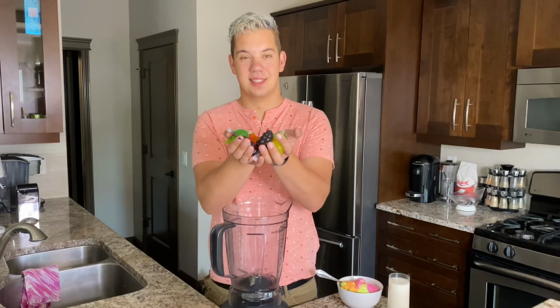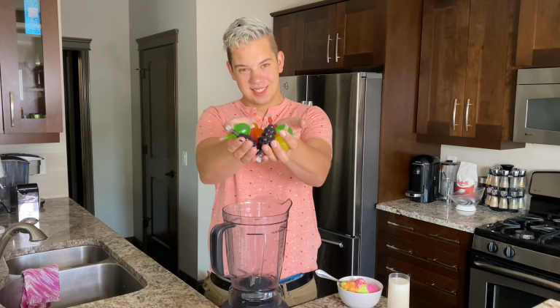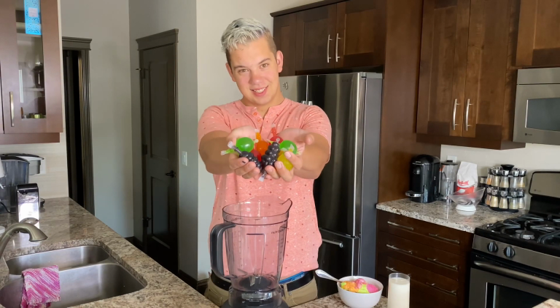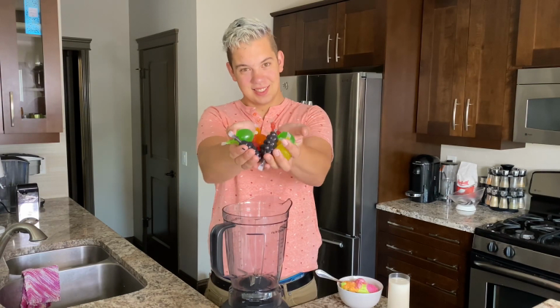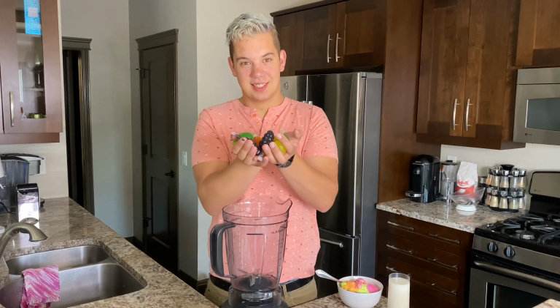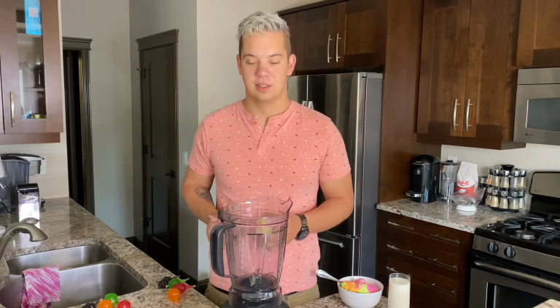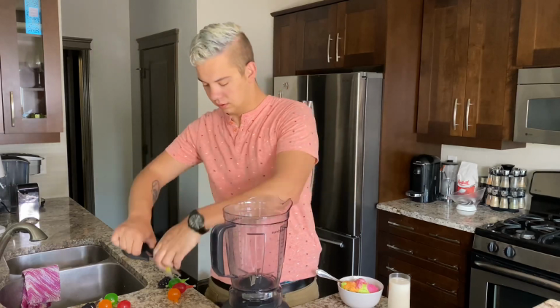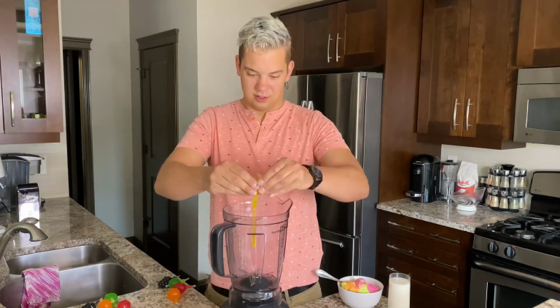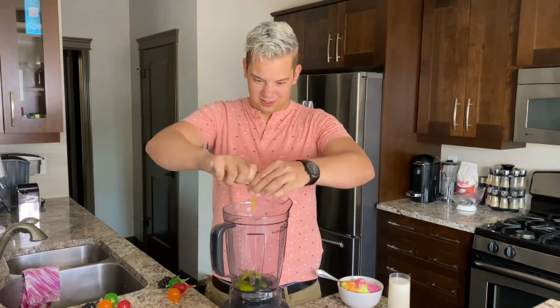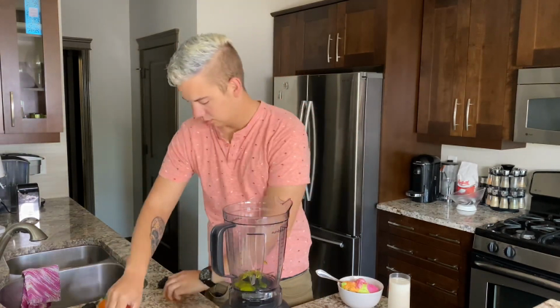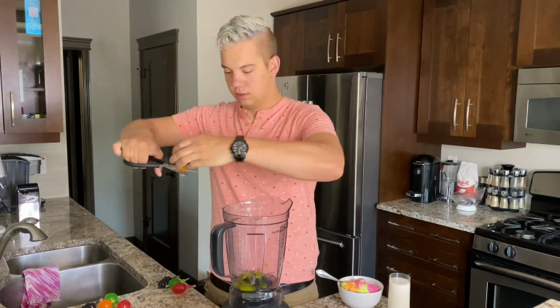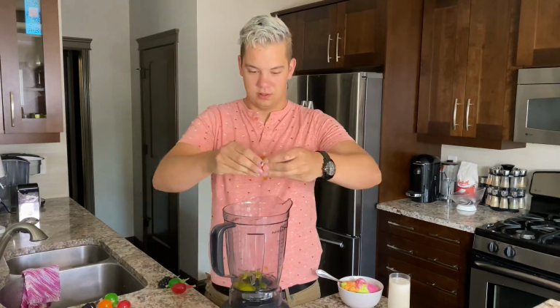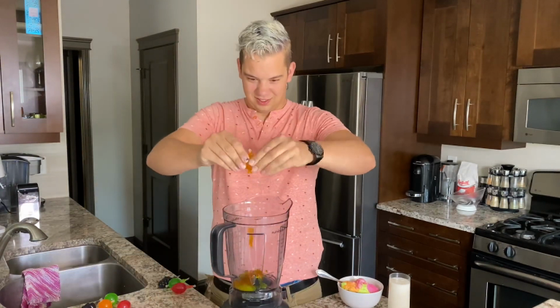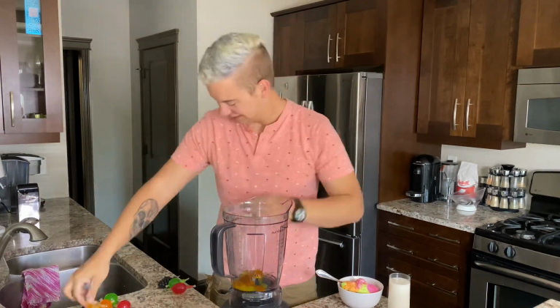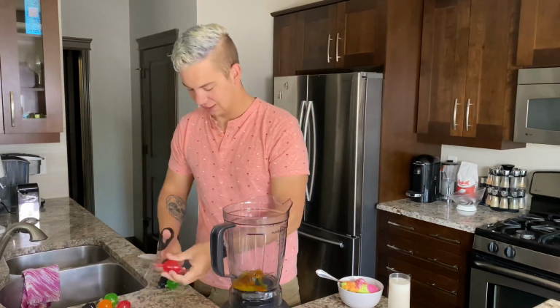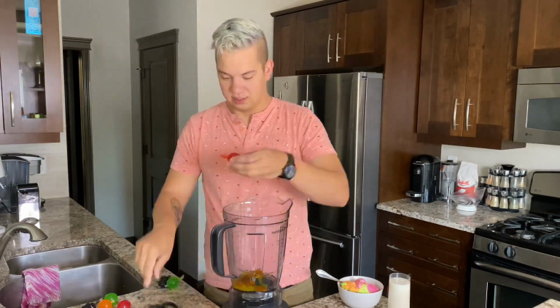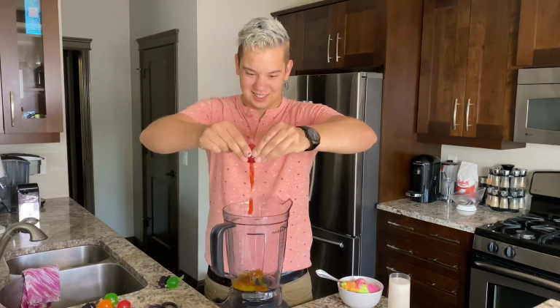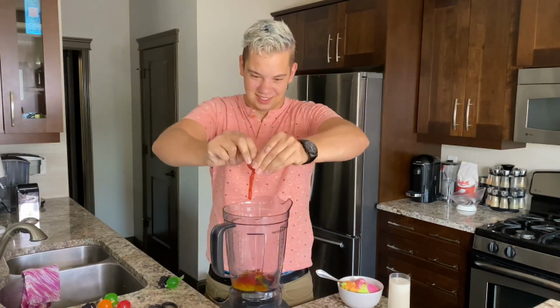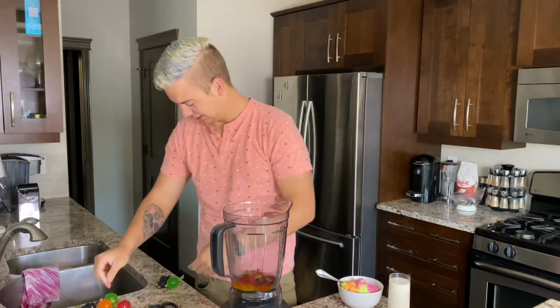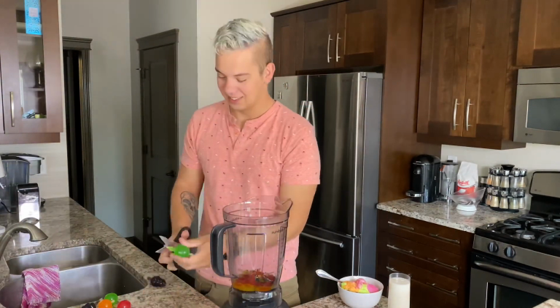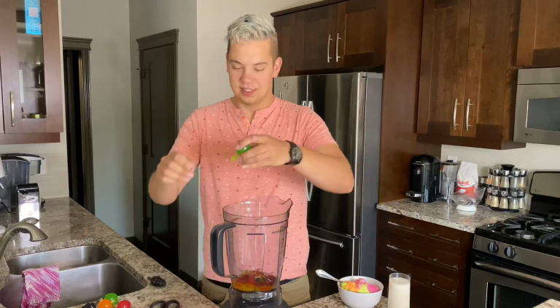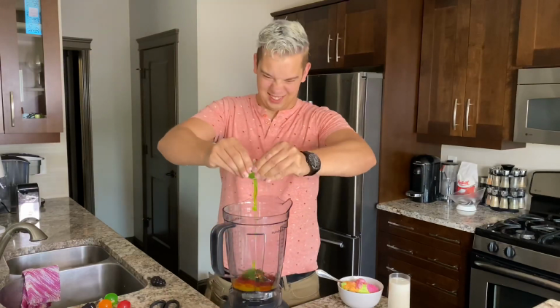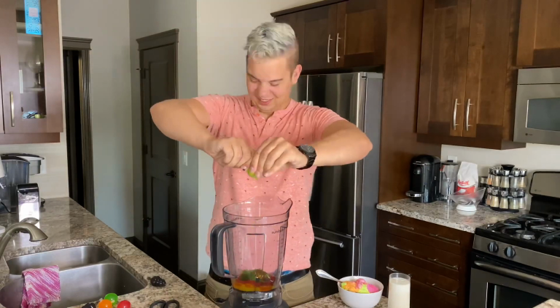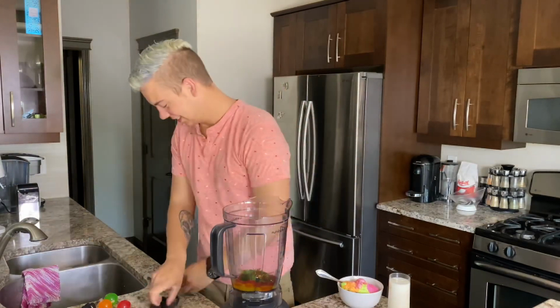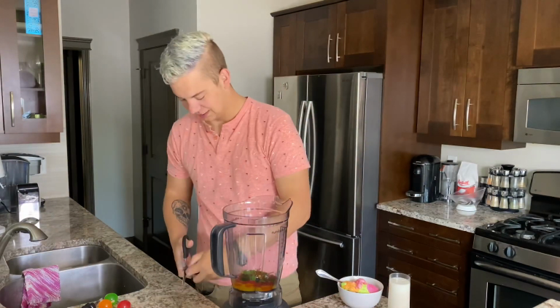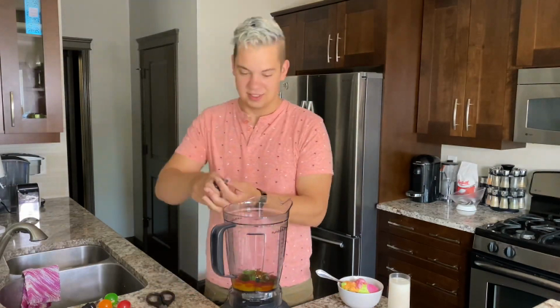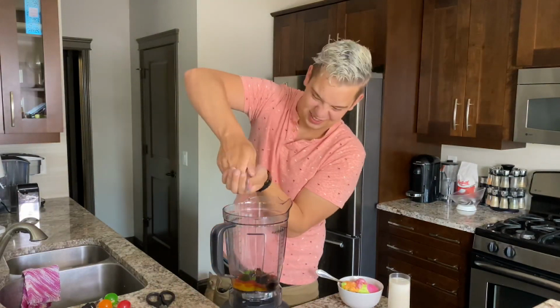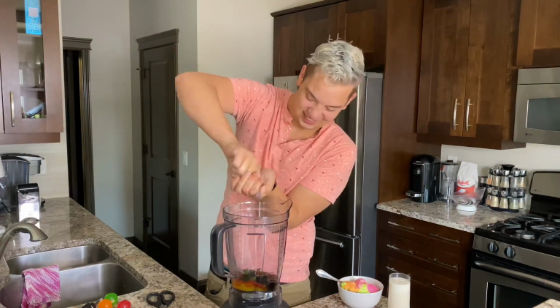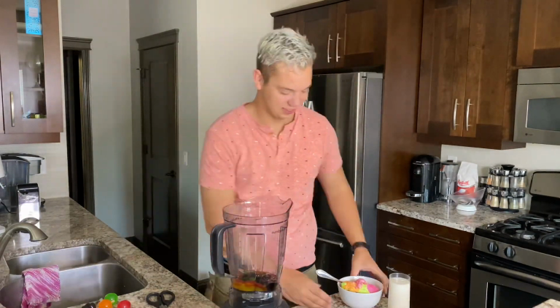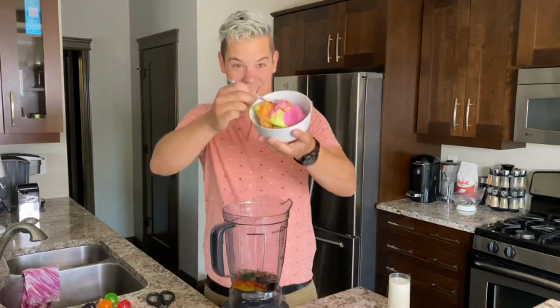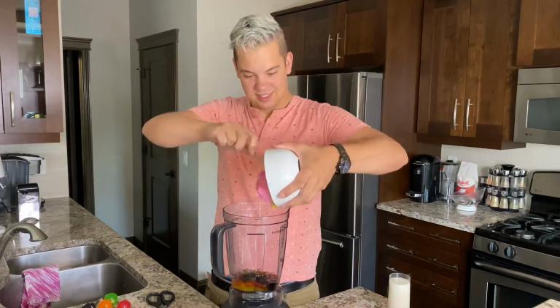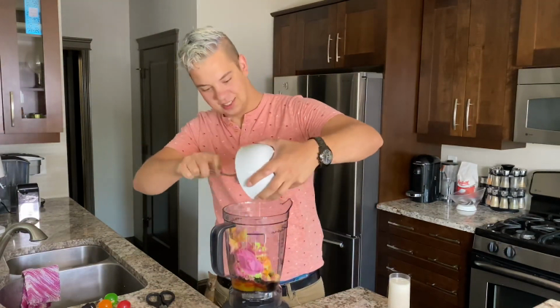Today I am making a jelly fruit milkshake. You will need five to ten jelly fruits, rainbow sherbet, and milk. This is a very refreshing milkshake and one of my all-time favorites. Definitely a must try.